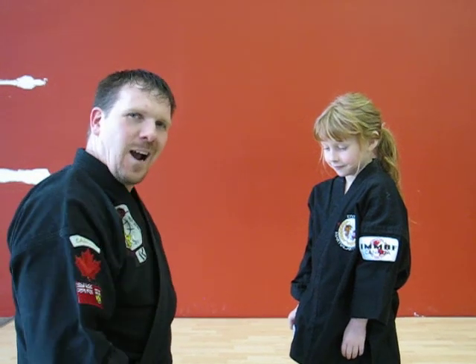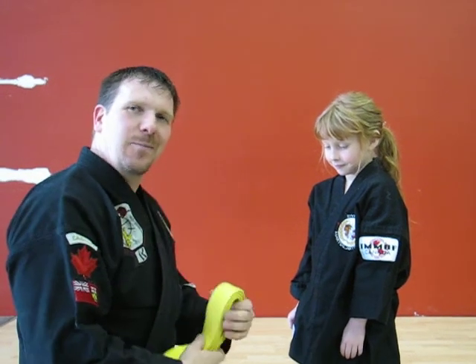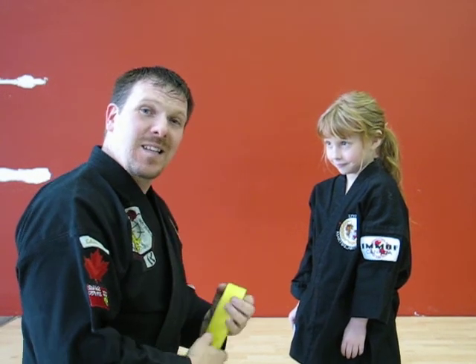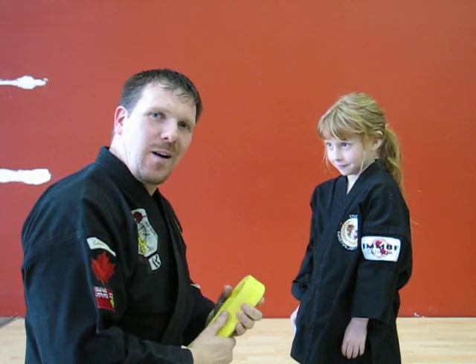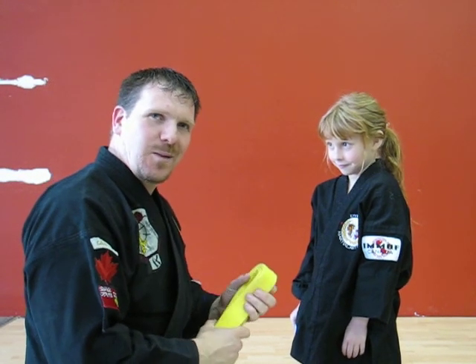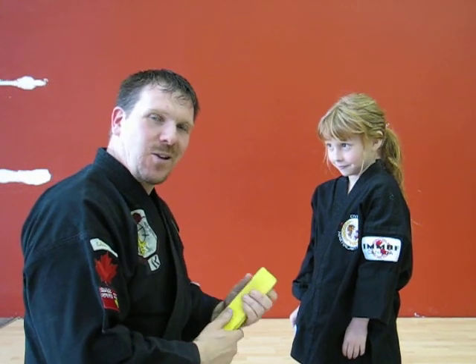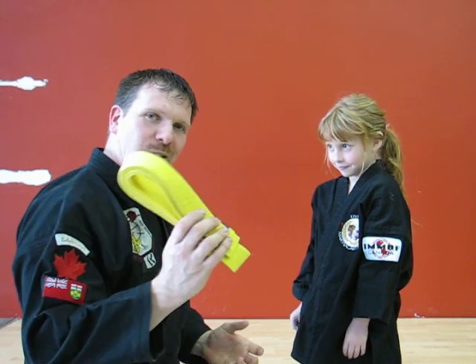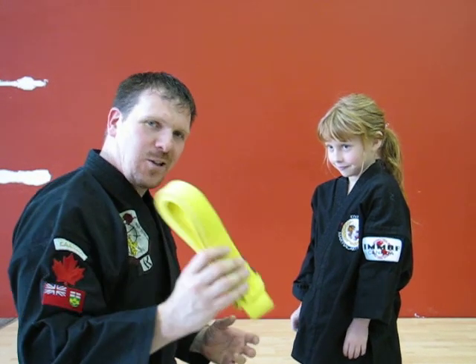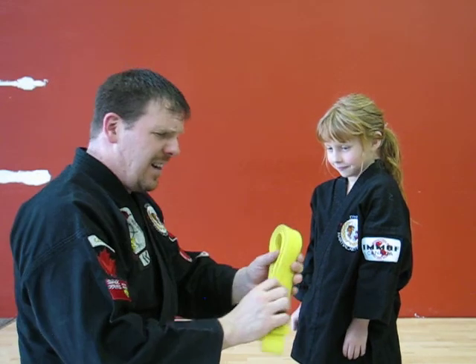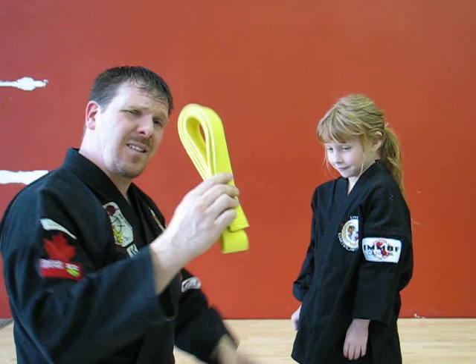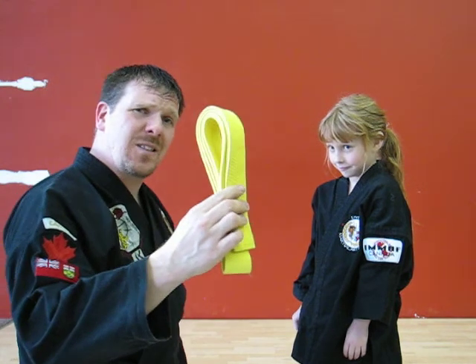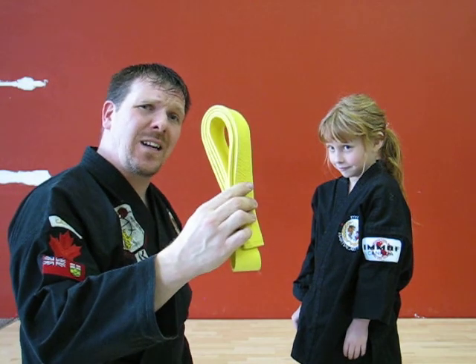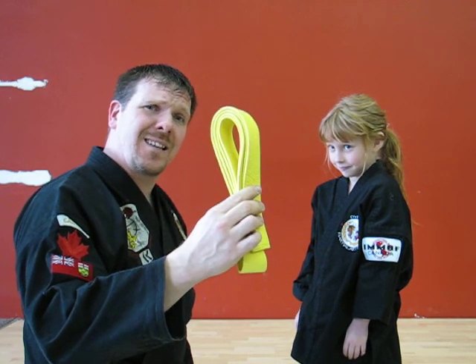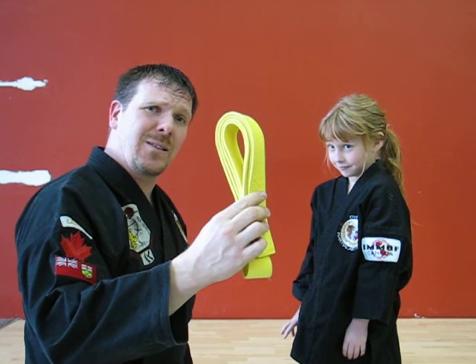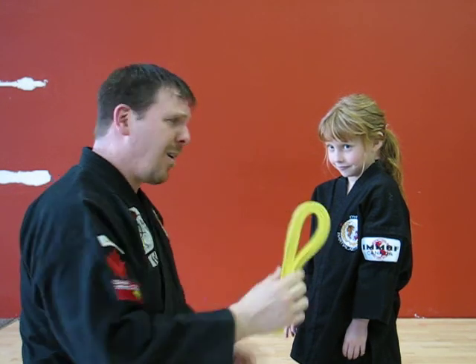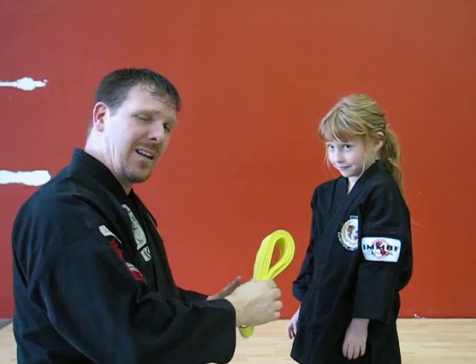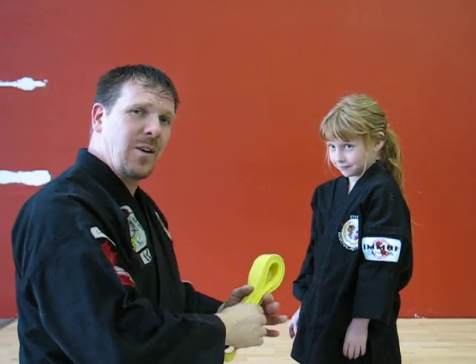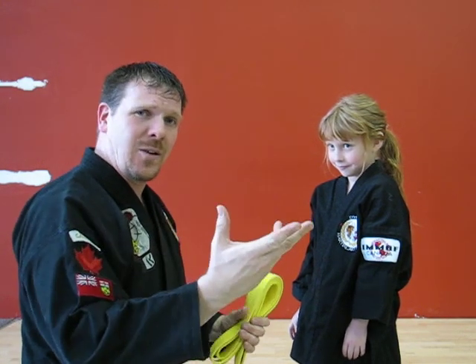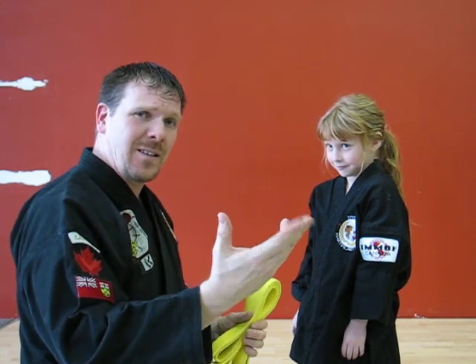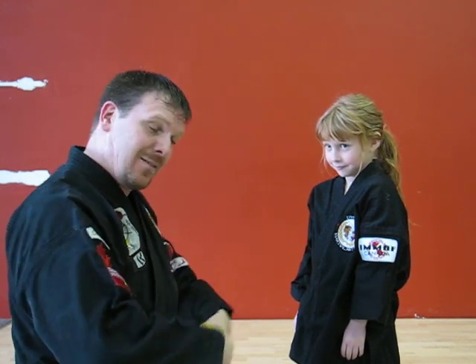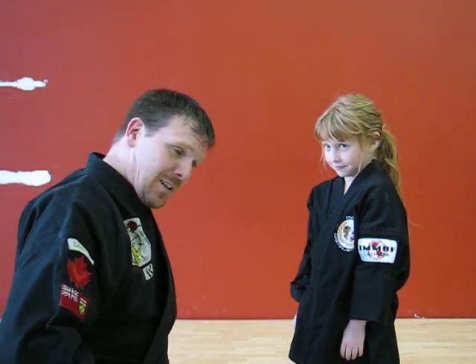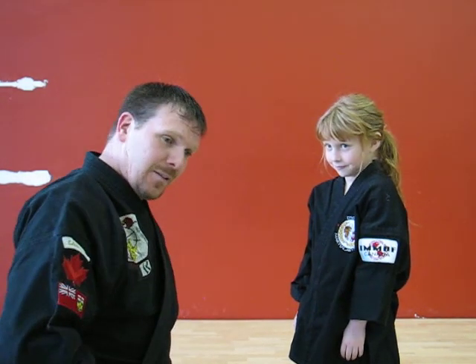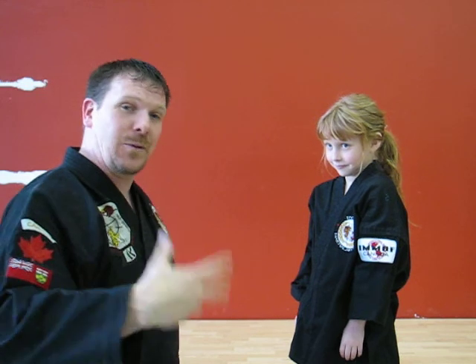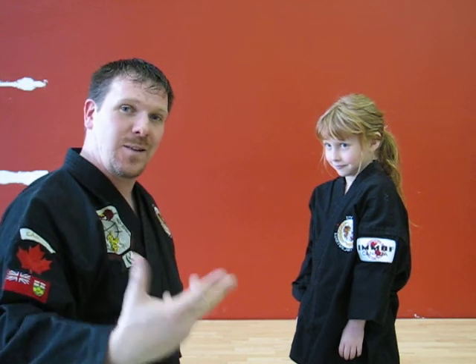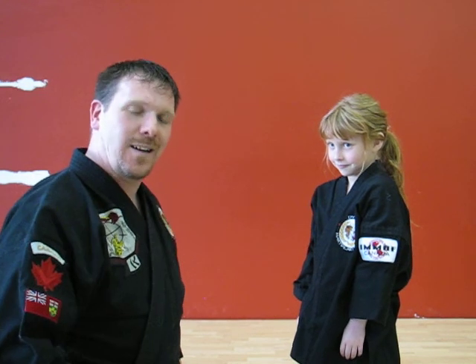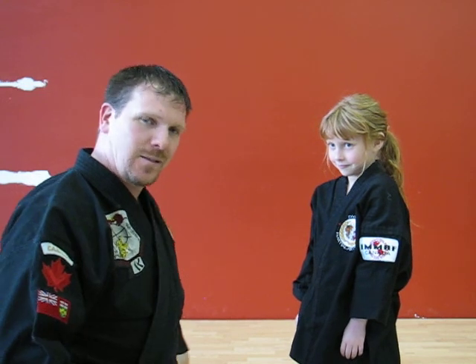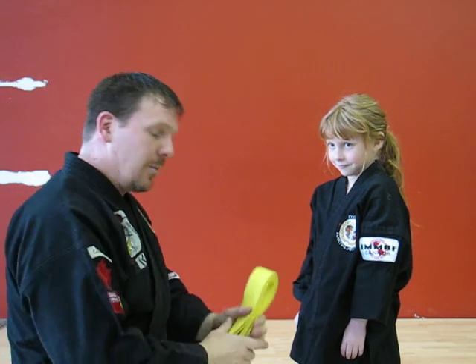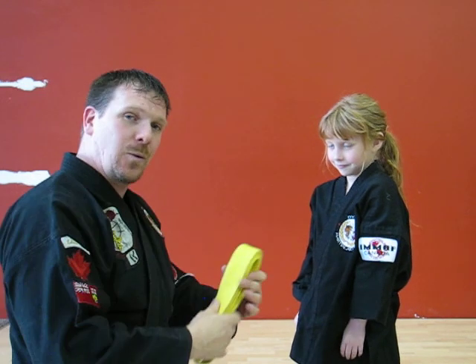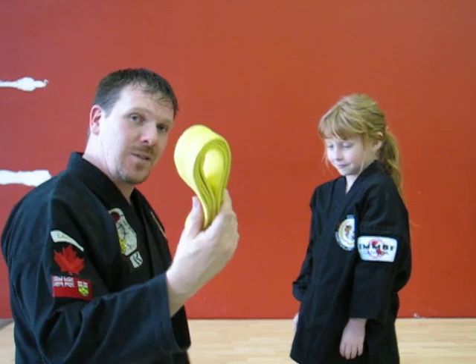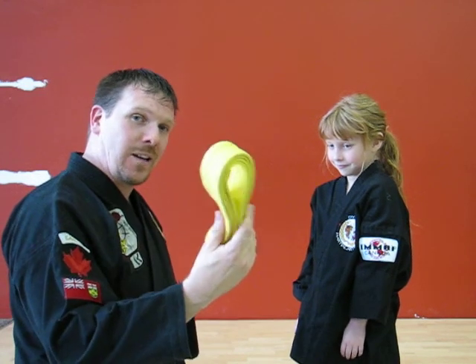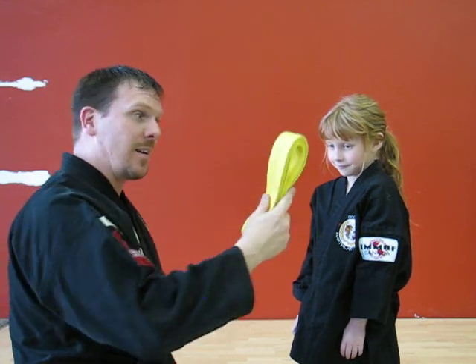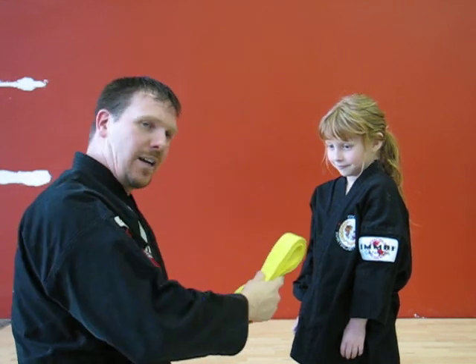Hi, I'm Sensei Rob from Dynasty Martial Arts. Basically, I'm just going to show you how to tie a belt on somebody else. I've already demonstrated how to tie it on yourself — that if you were taking class, you know how to tie your own belt. But also what I'm going to do is show you how to tie it on somebody else.